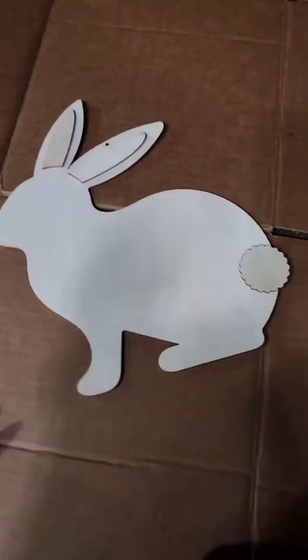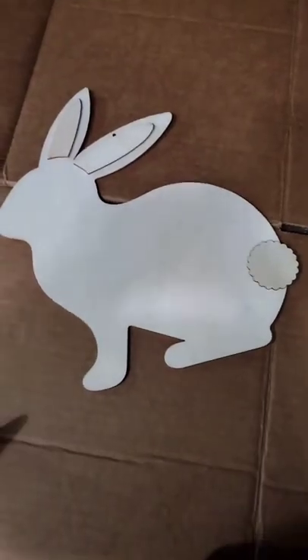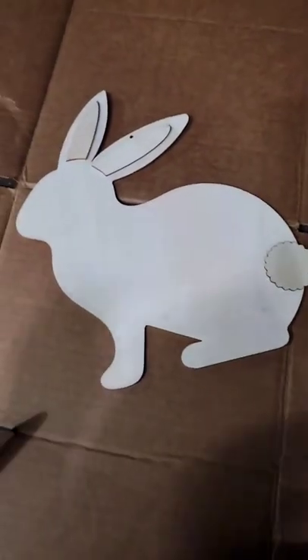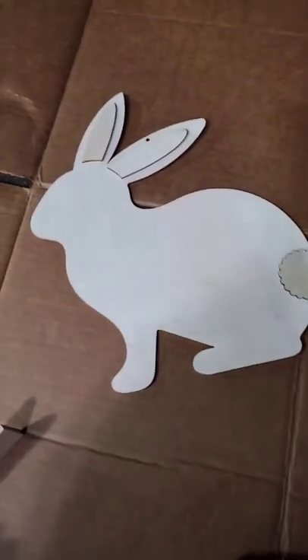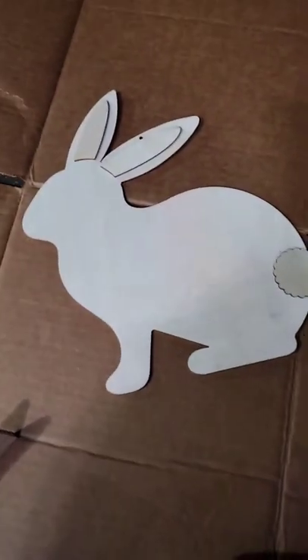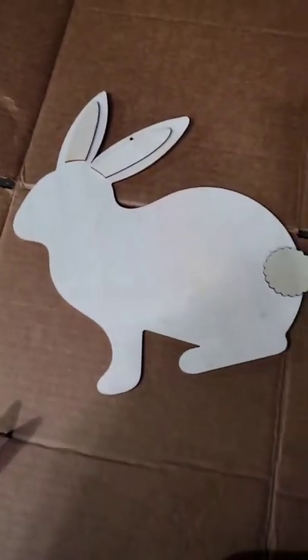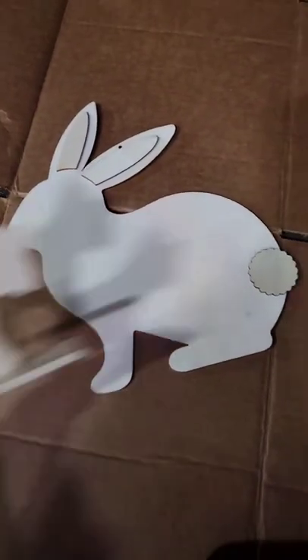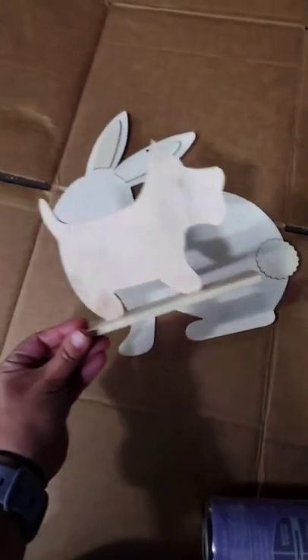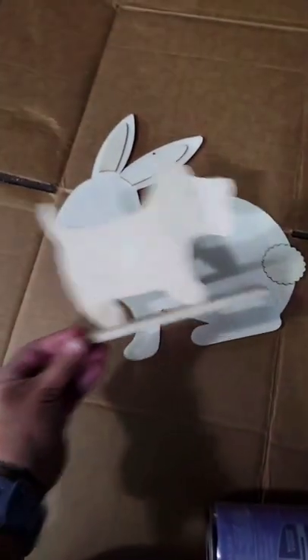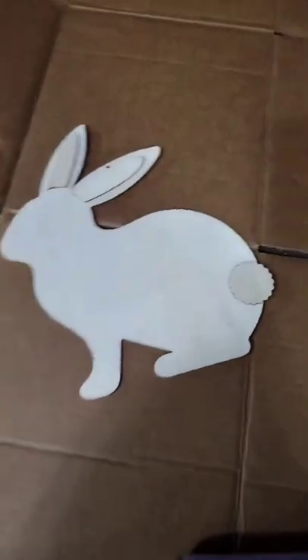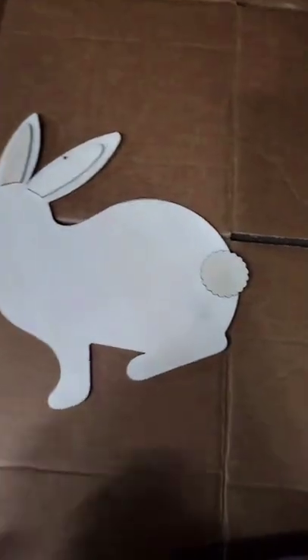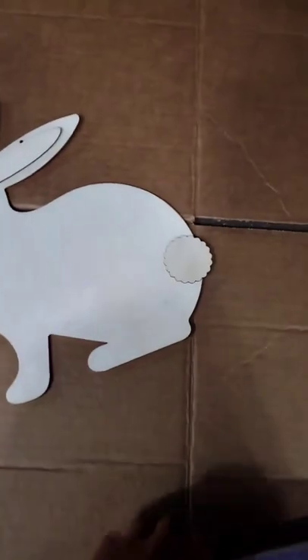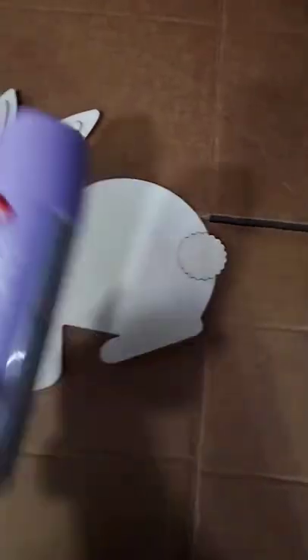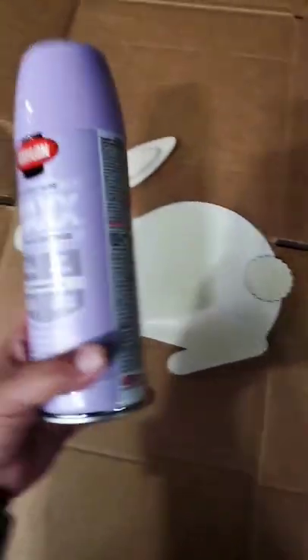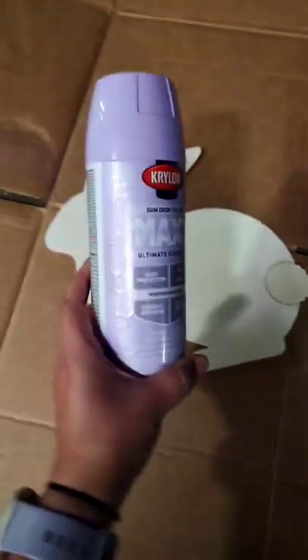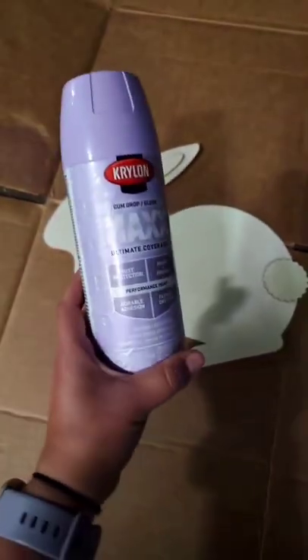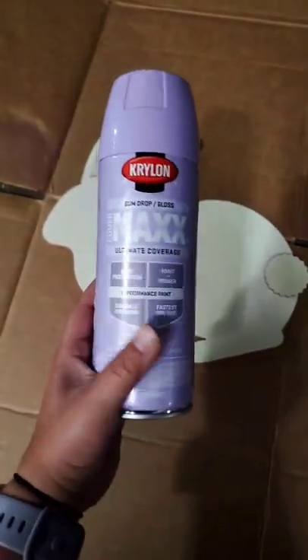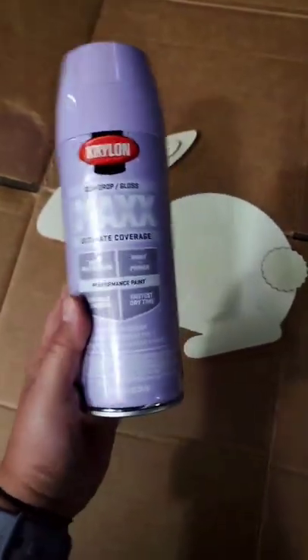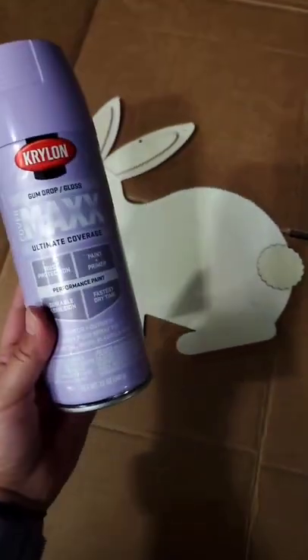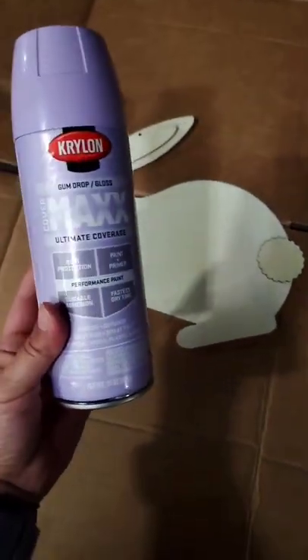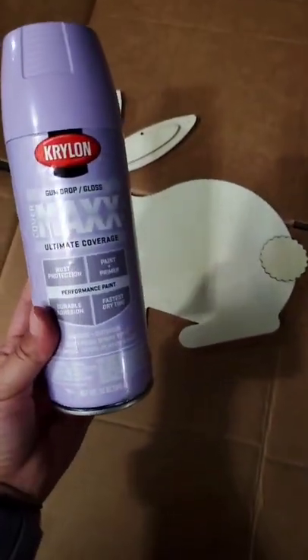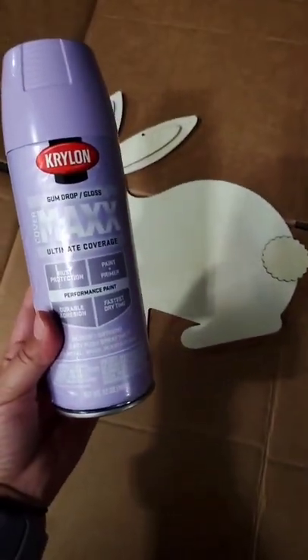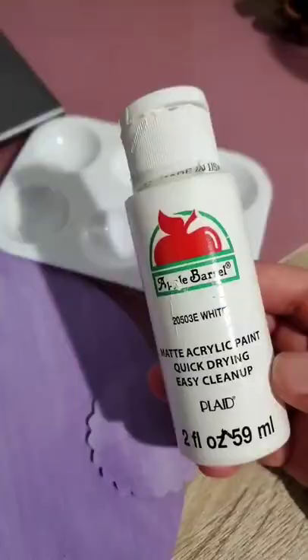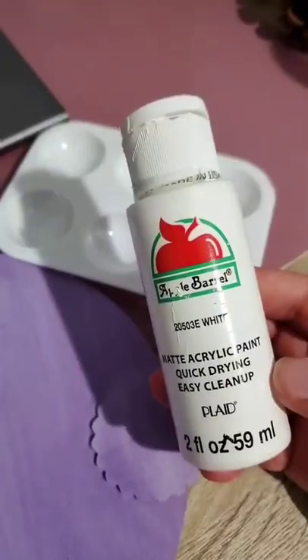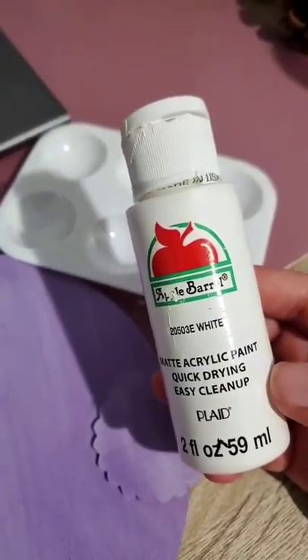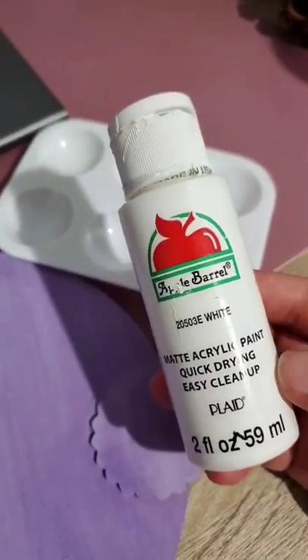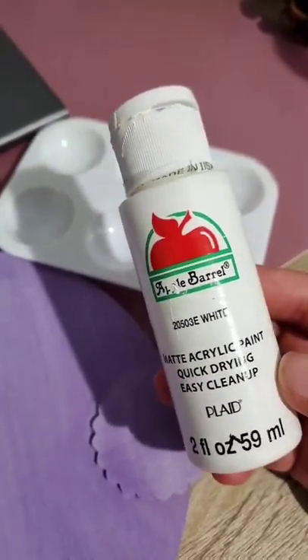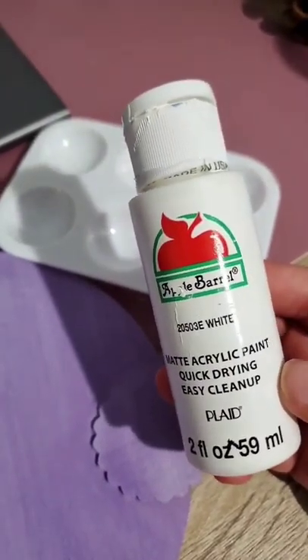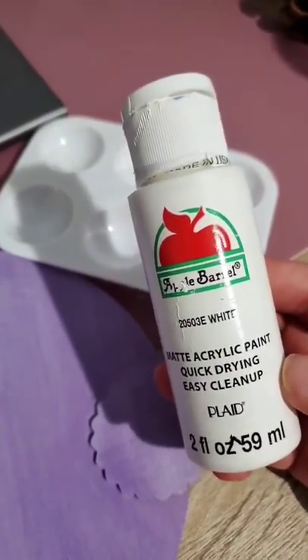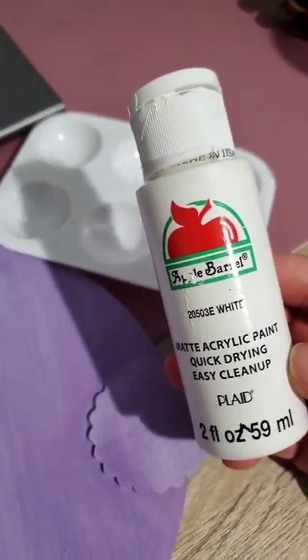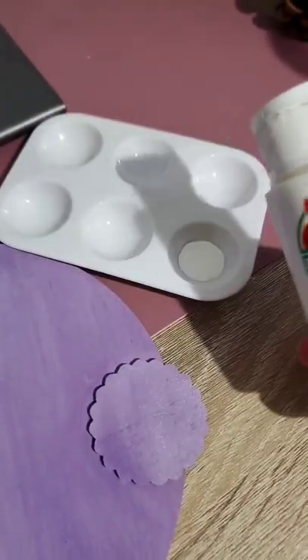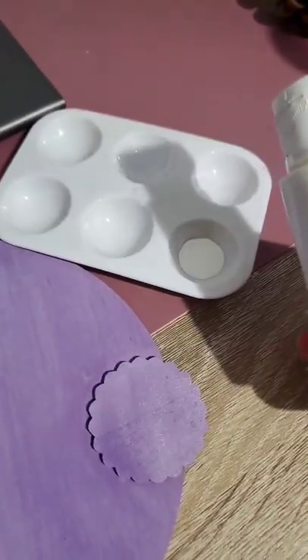It's kind of dark out, but I have this spray paint from the Dollar Tree. We're gonna do a little DIY. The bunny is dry, so I'm gonna take some white paint and paint her little cottontail.